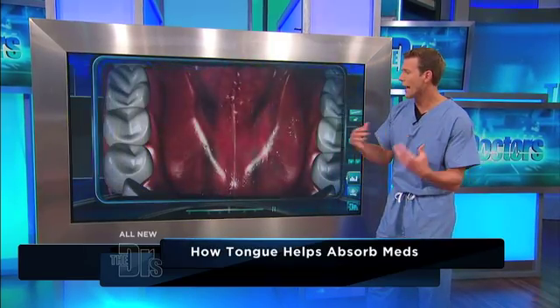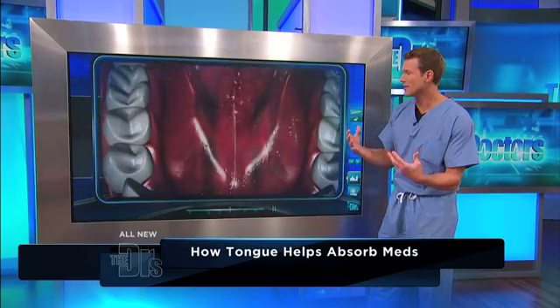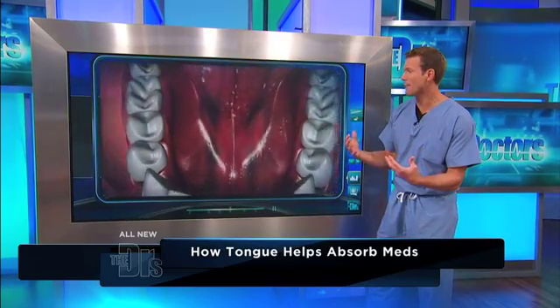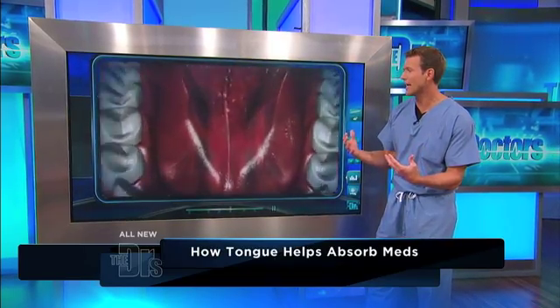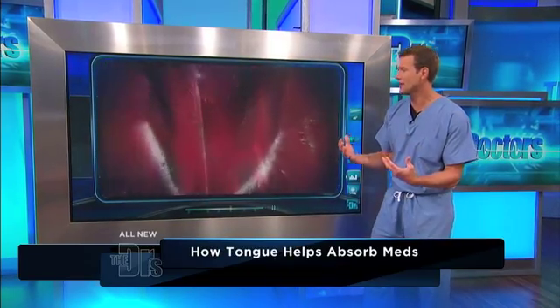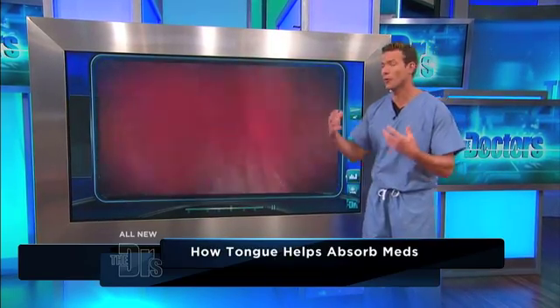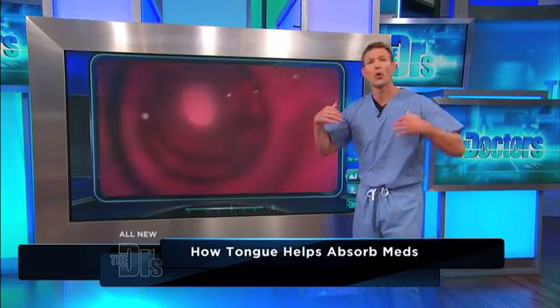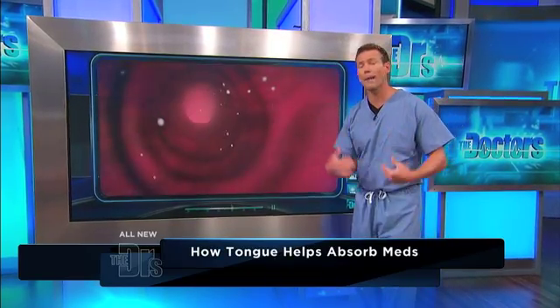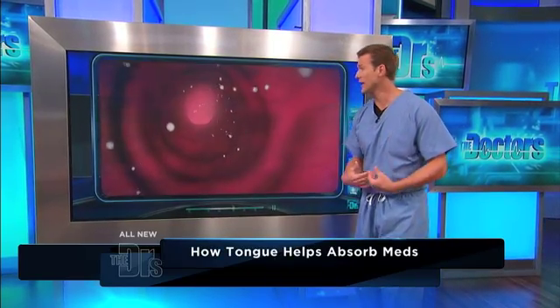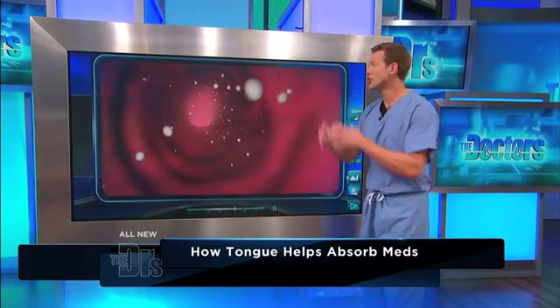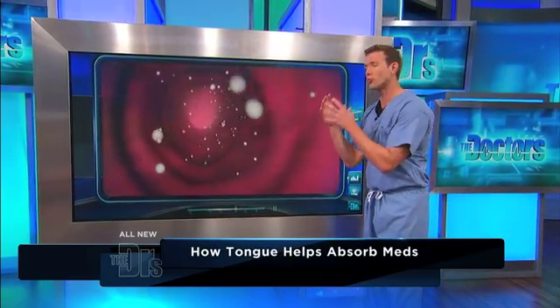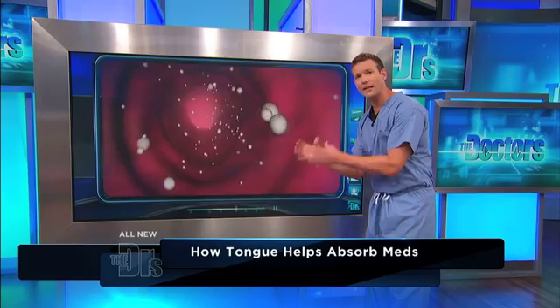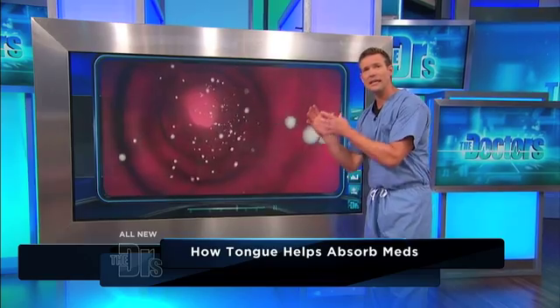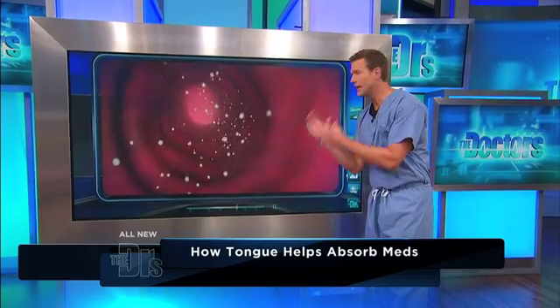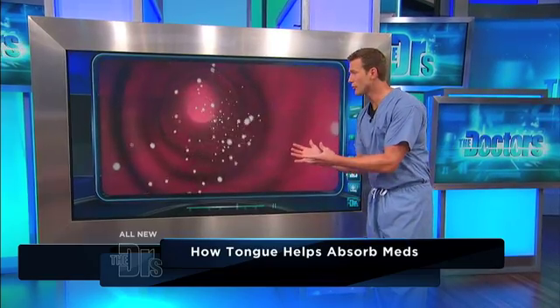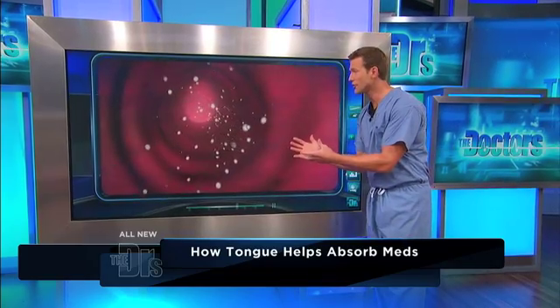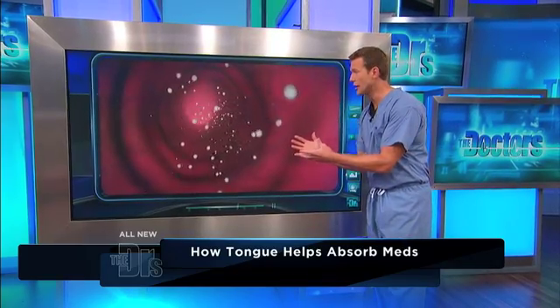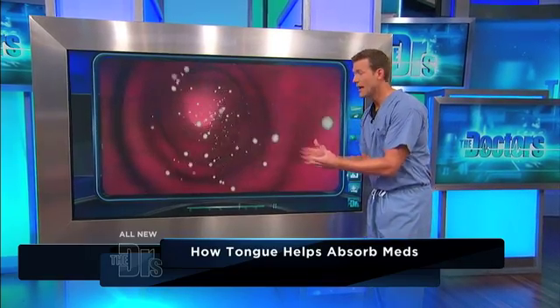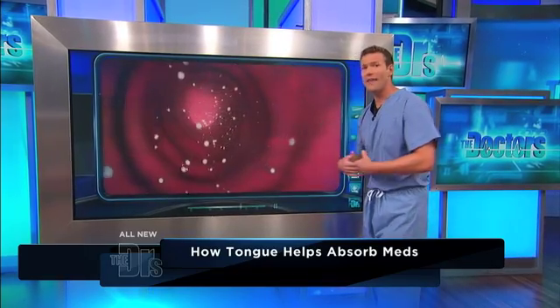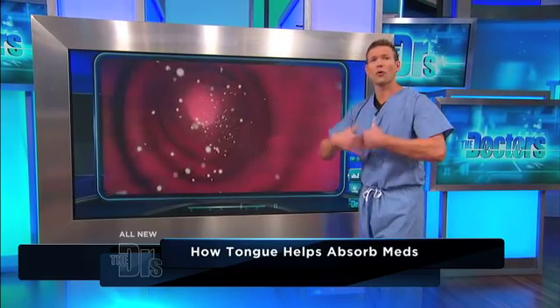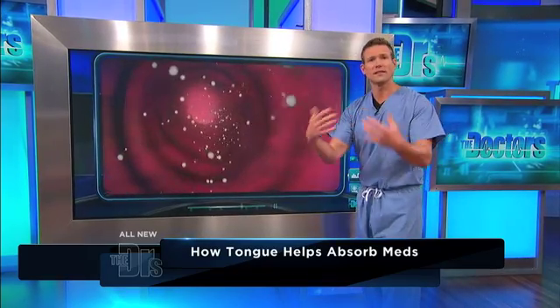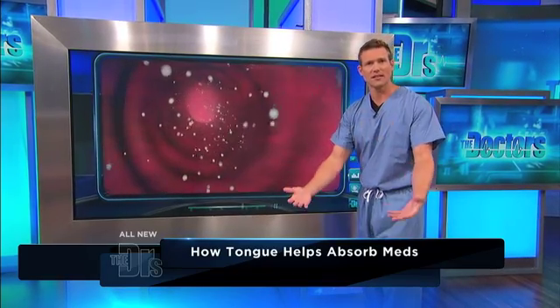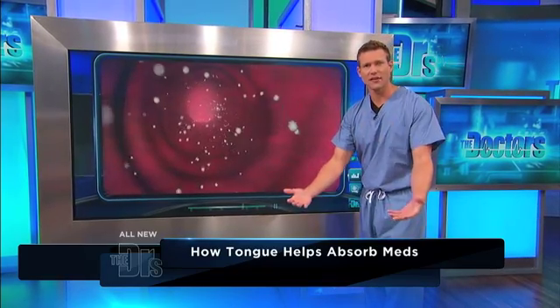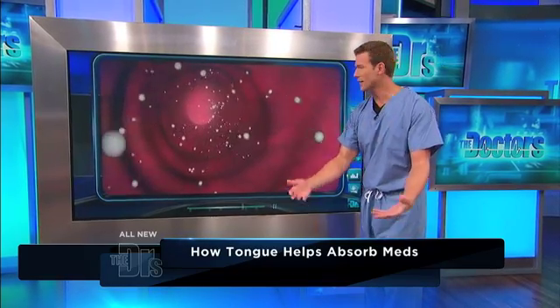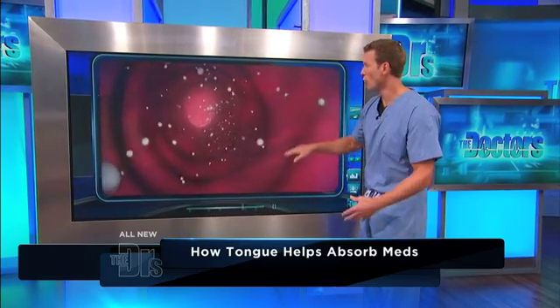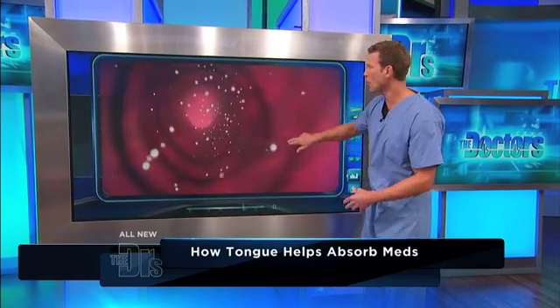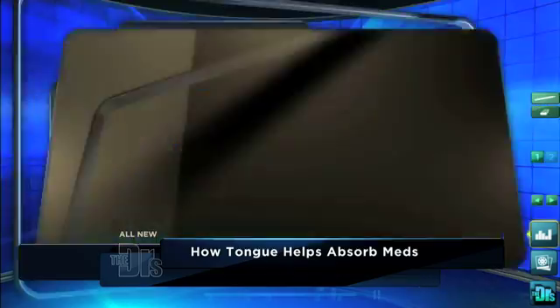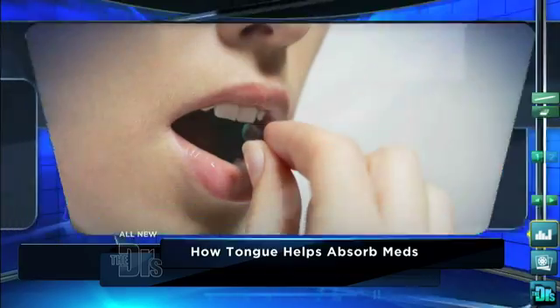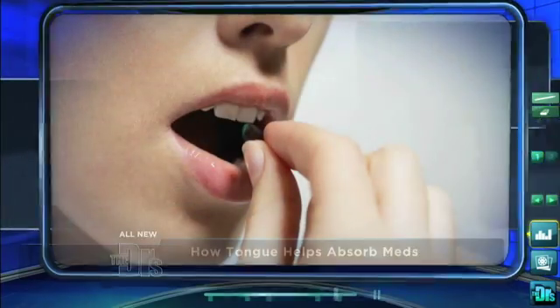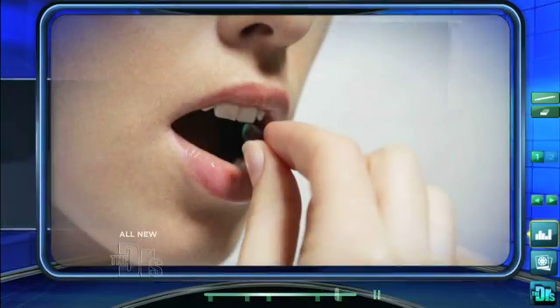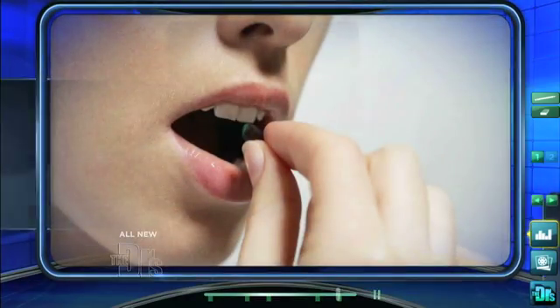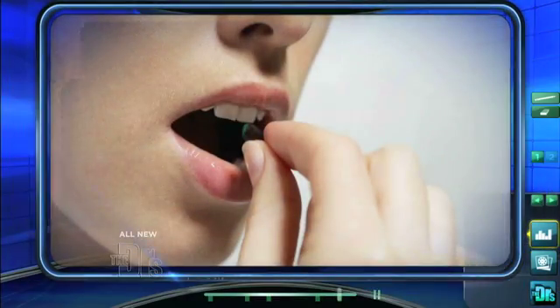What happens is that medication gets absorbed rapidly, directly into your bloodstream, and that means it's going to take effect more quickly than if you take an oral medication.